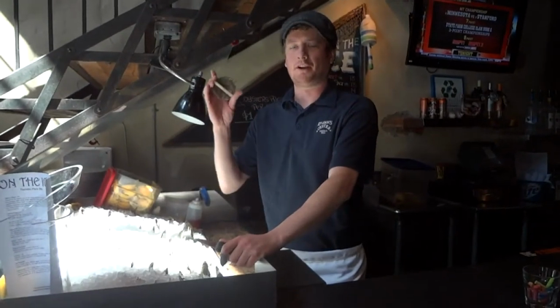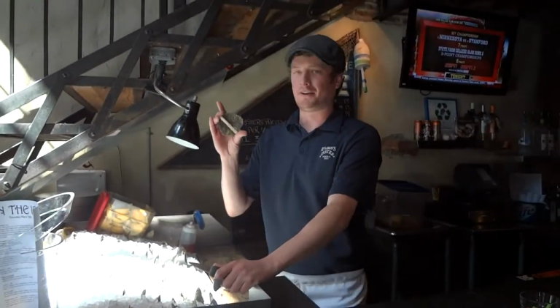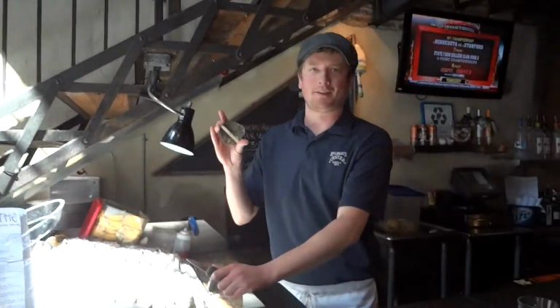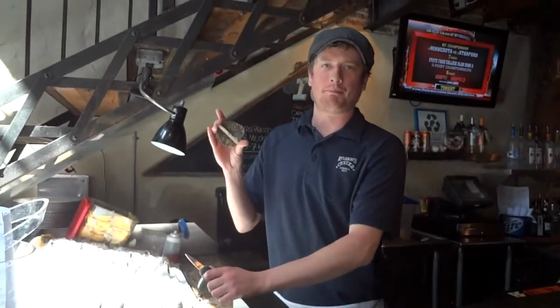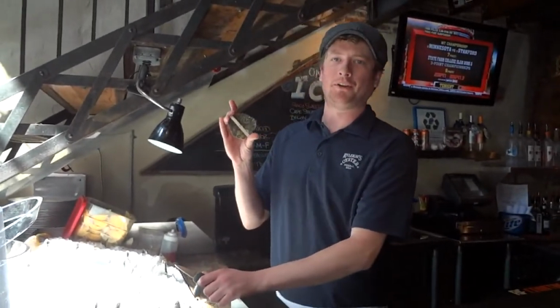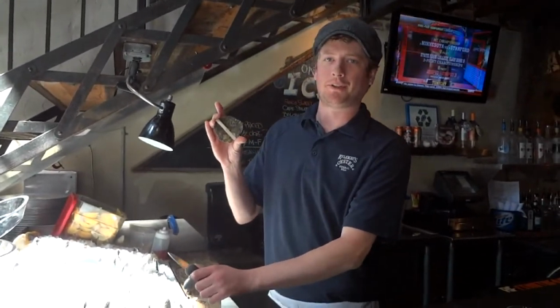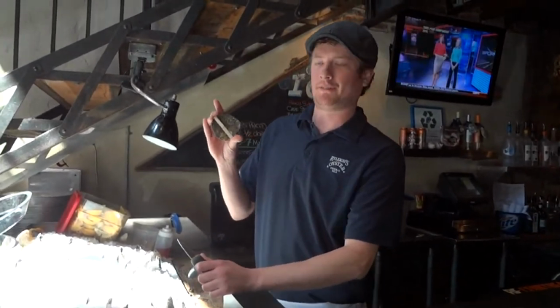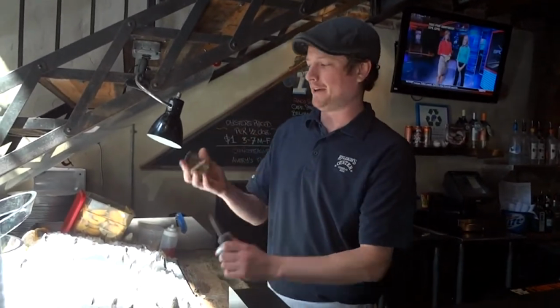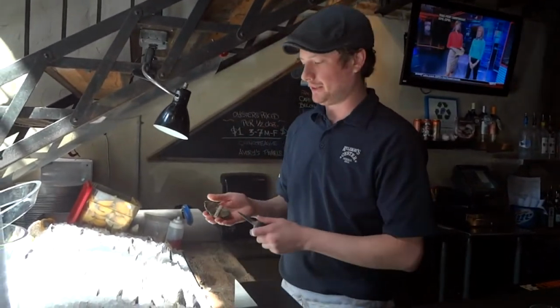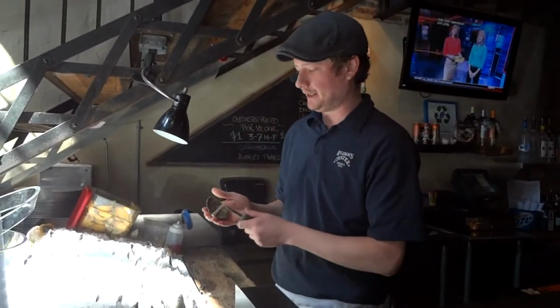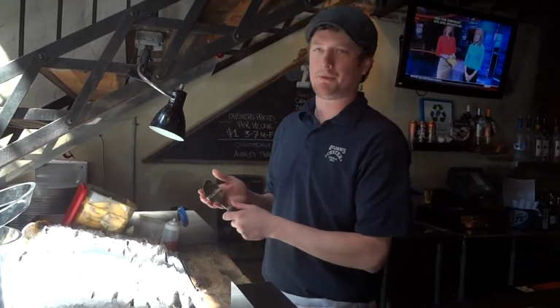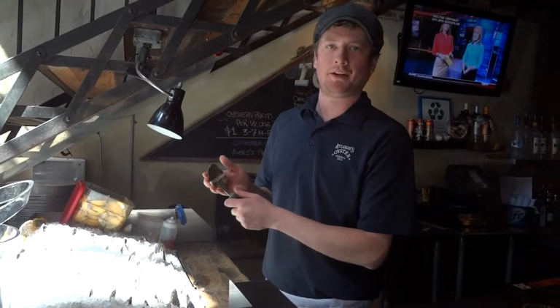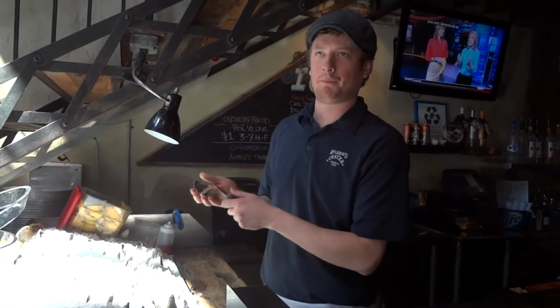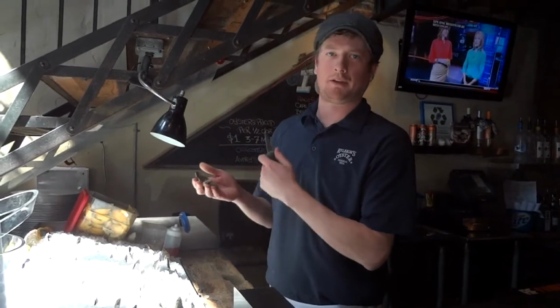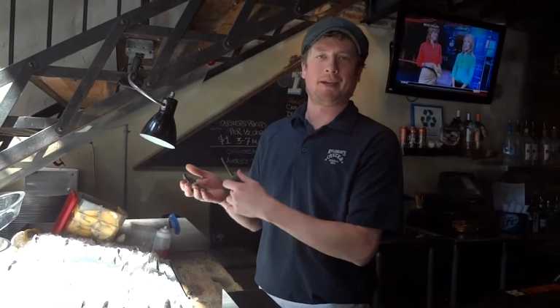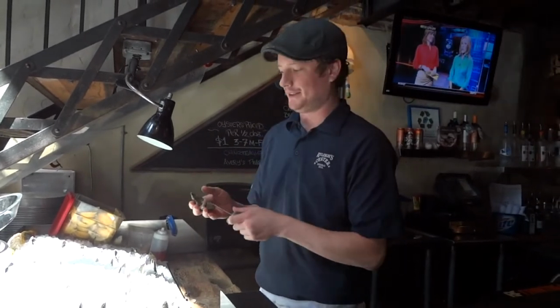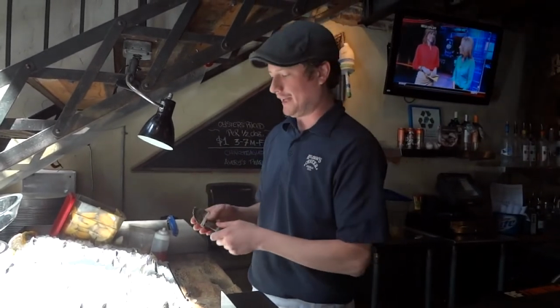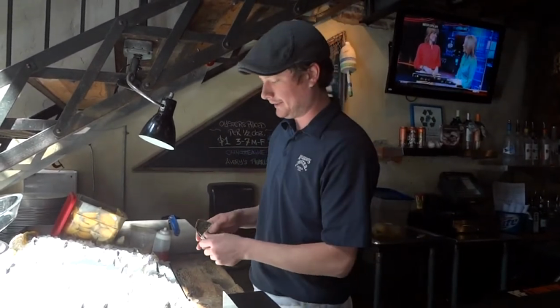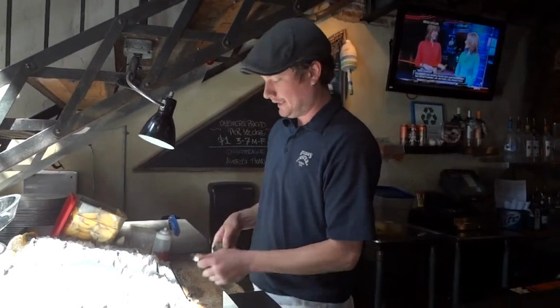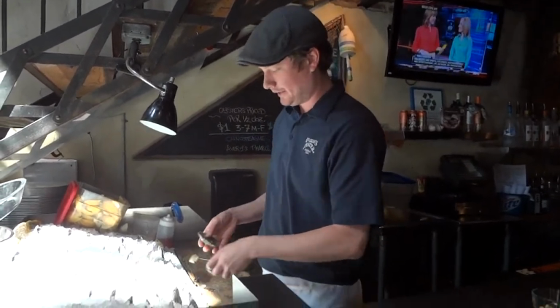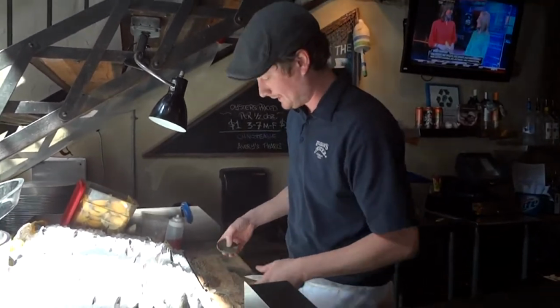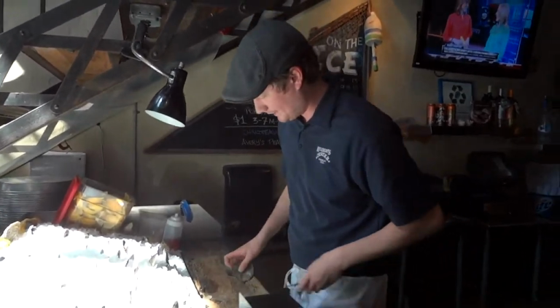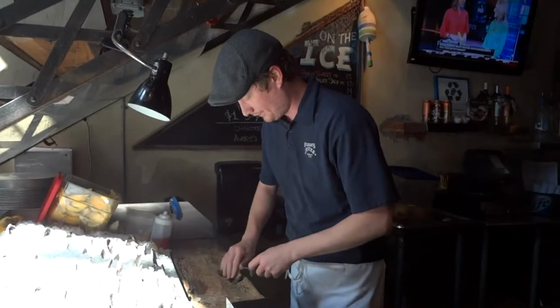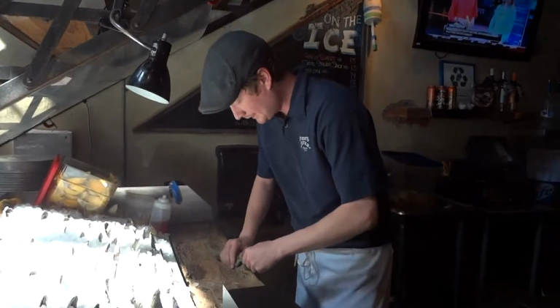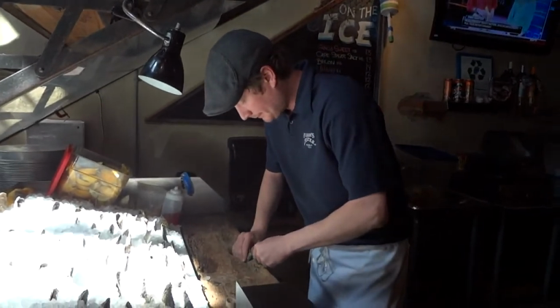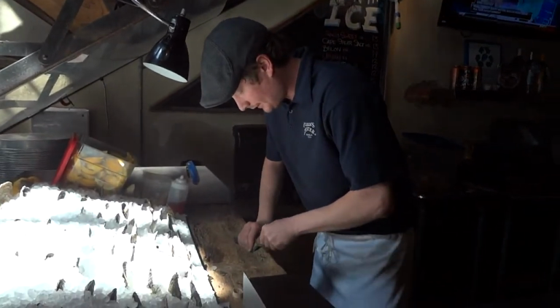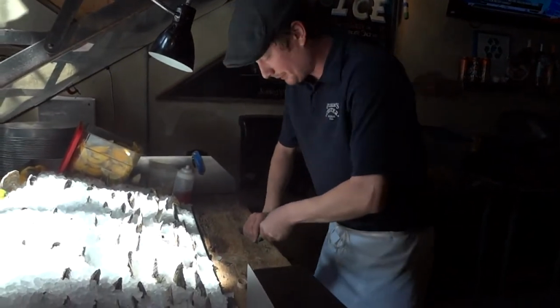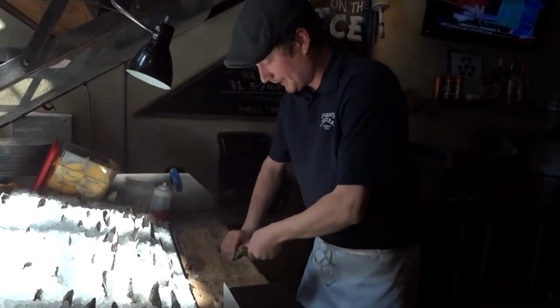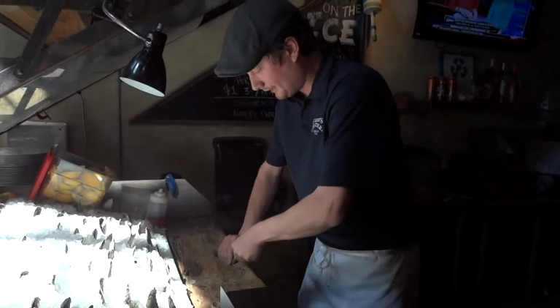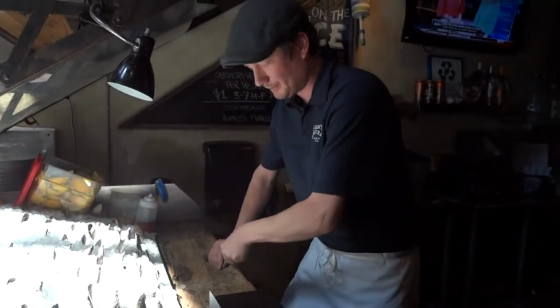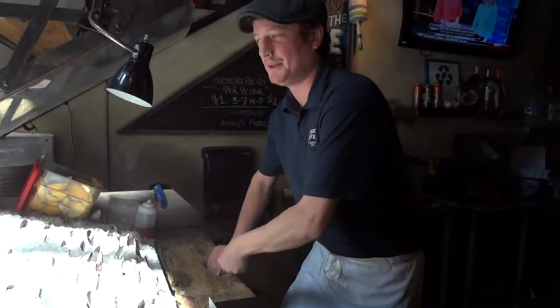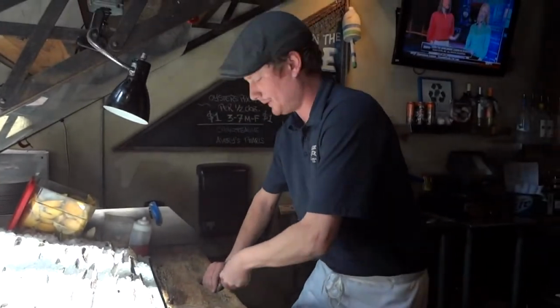Alright, we're going to be talking about the Bellon, or Liden Flat Oyster today. They come with a band on them, which is why they're called the Banded Liden Flats. Taking that off, you shuck them the same way as any other oyster, but they can be a little brittle.